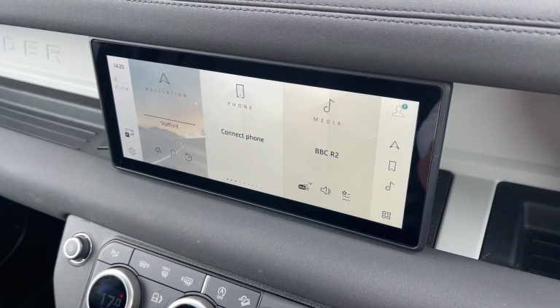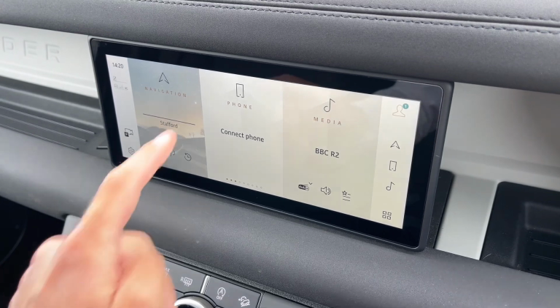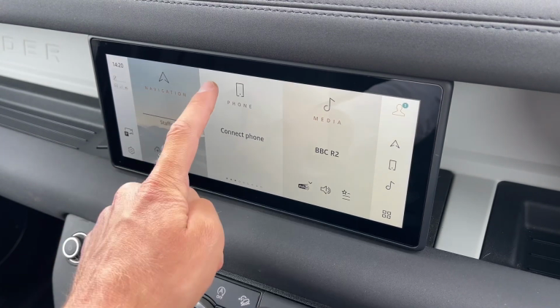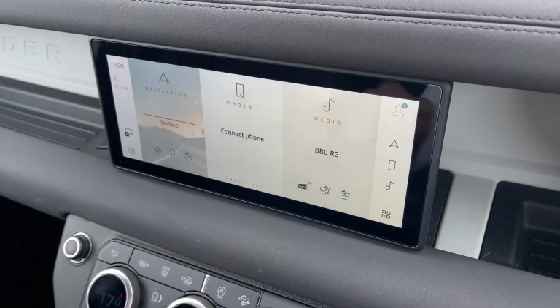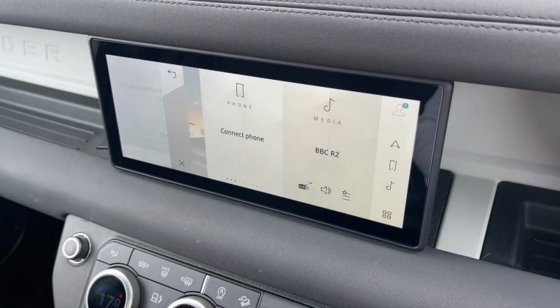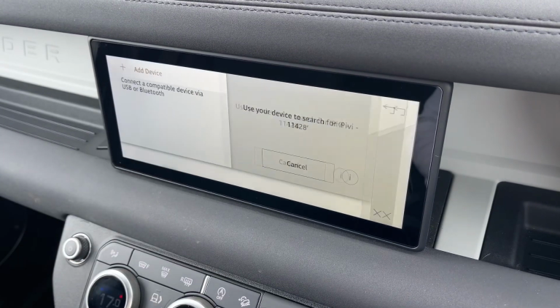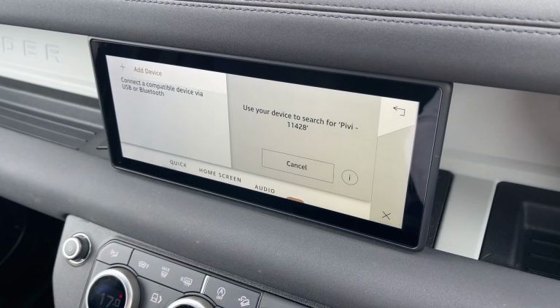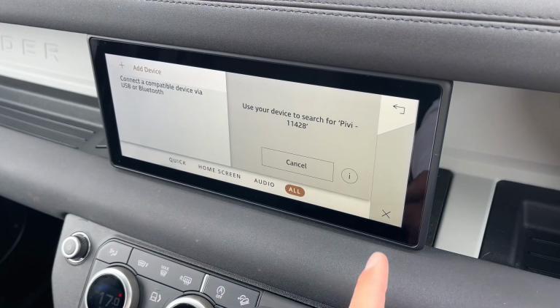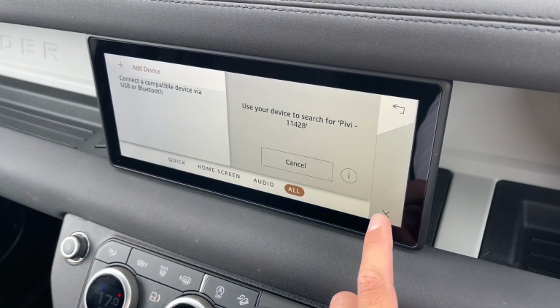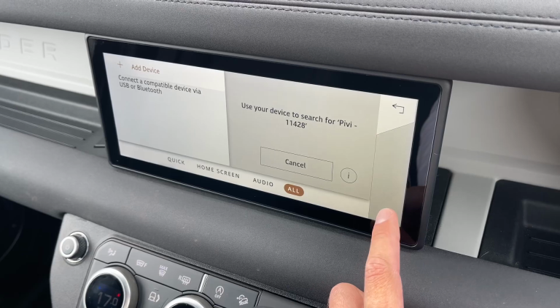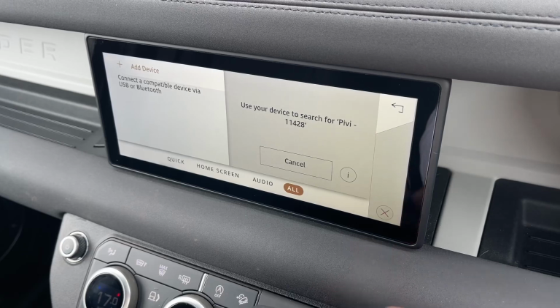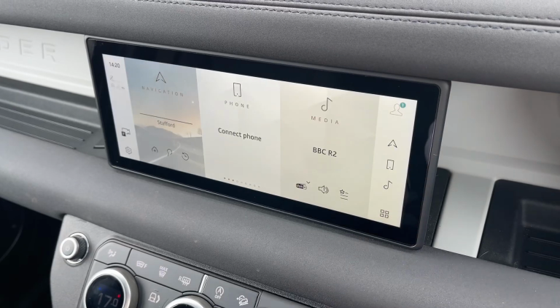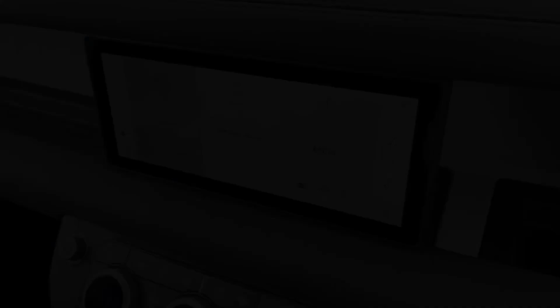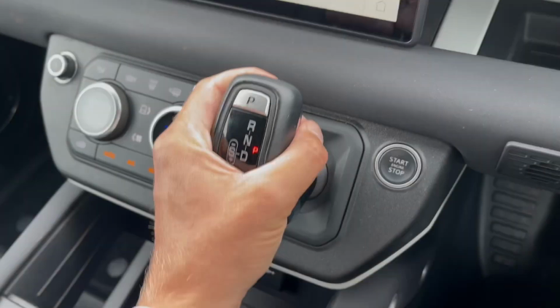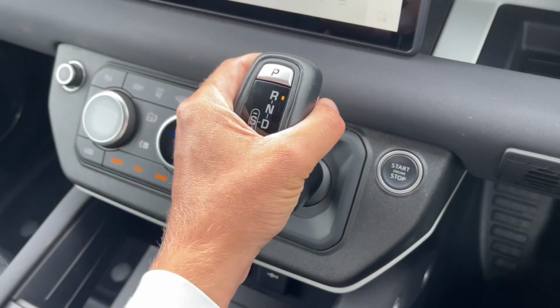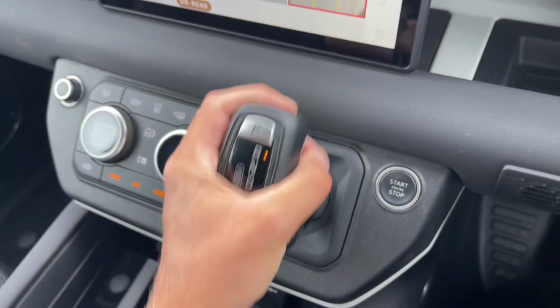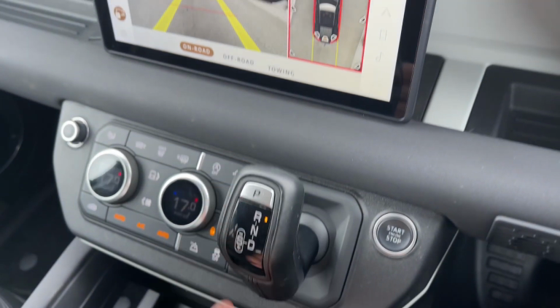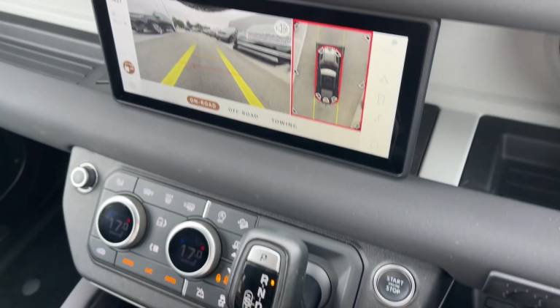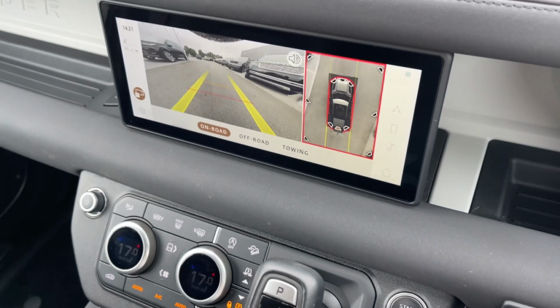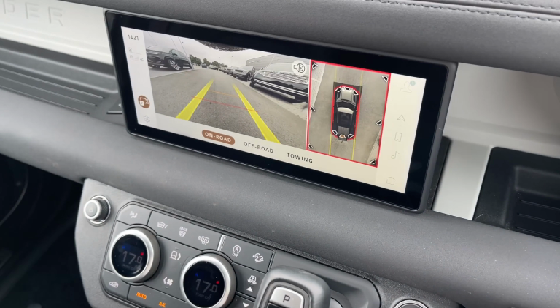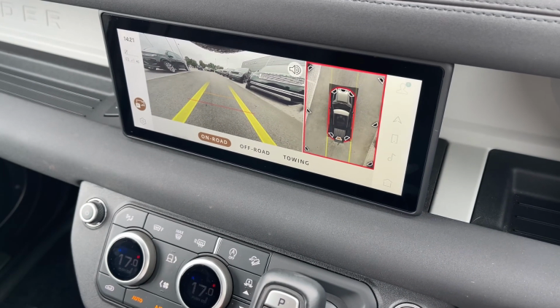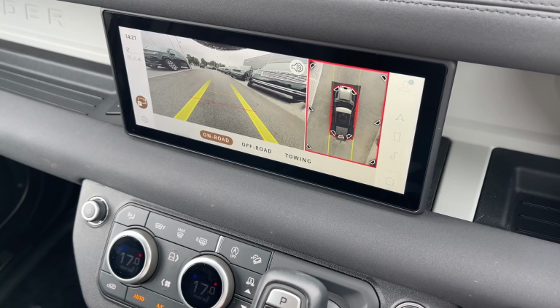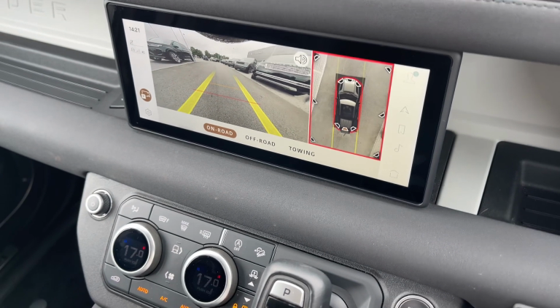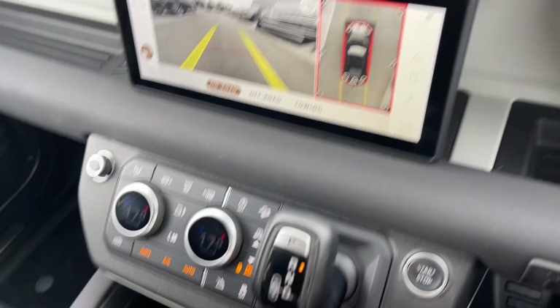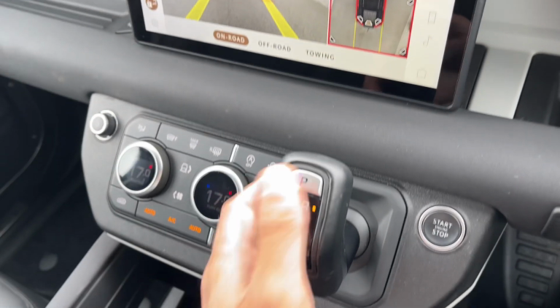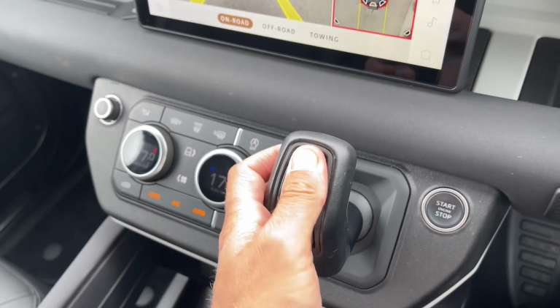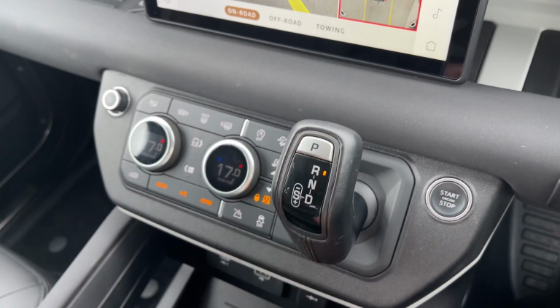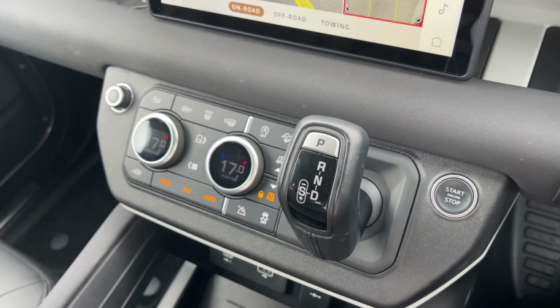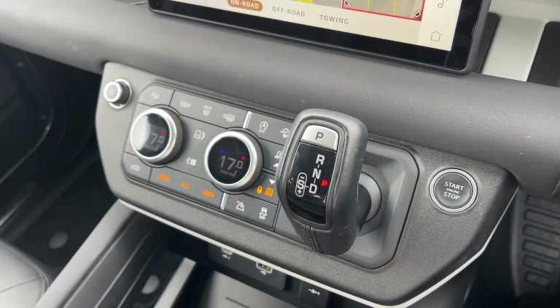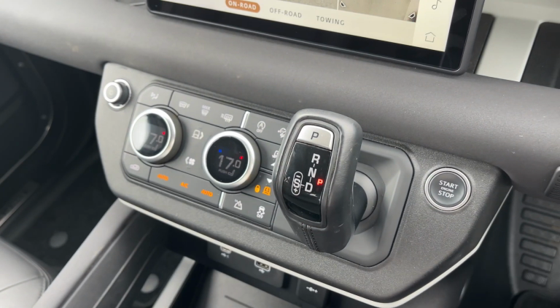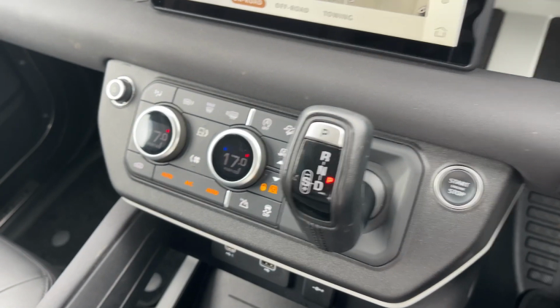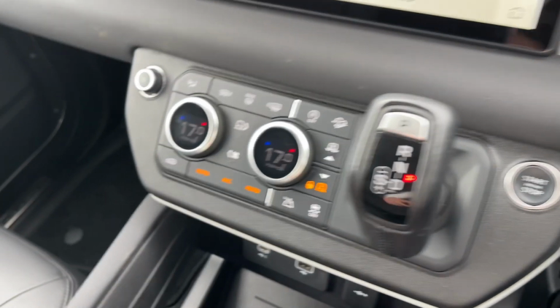Not only this, but seamless Bluetooth connectivity is on hand to pair your phone should you wish to do so. This Defender also benefits from the amazing 3D surround camera system, which is sure to assist you when off-roading and navigating narrow streets.